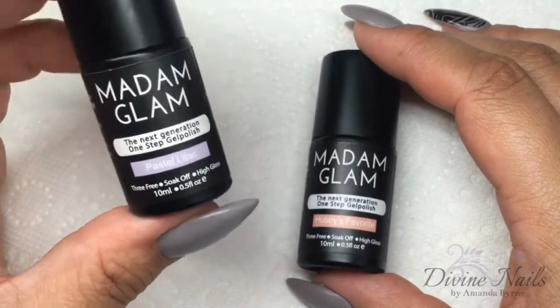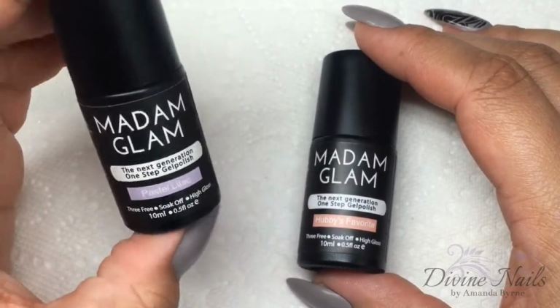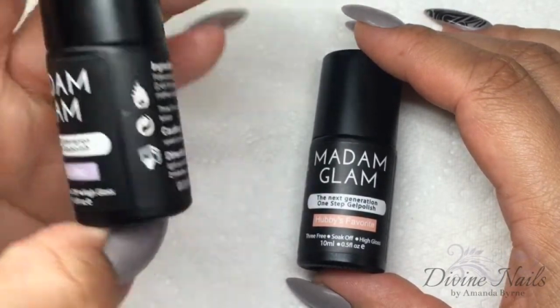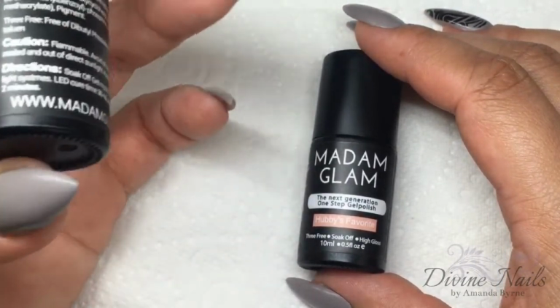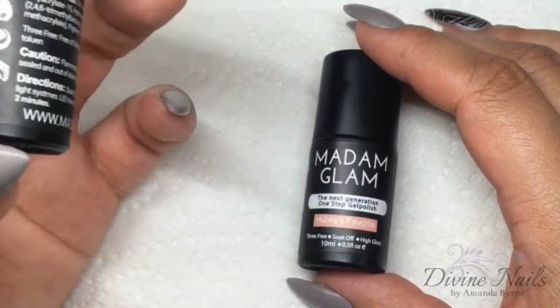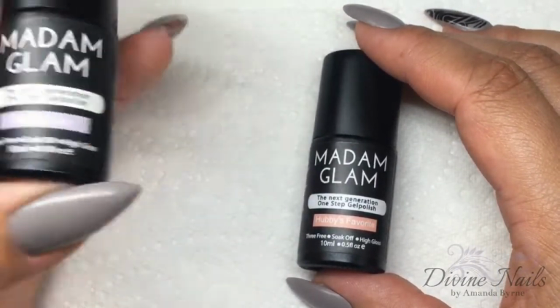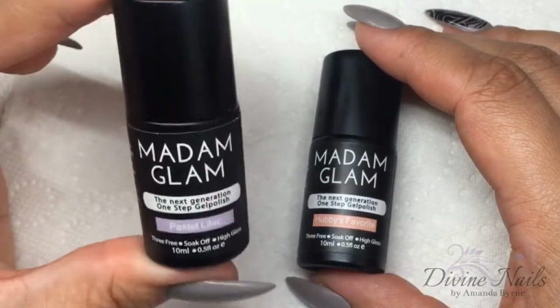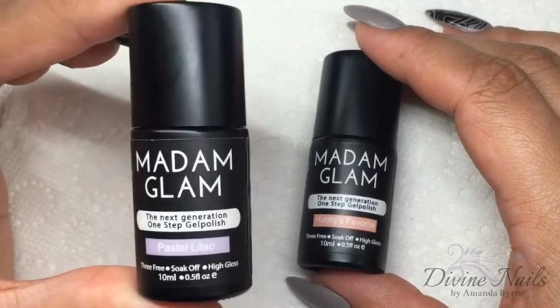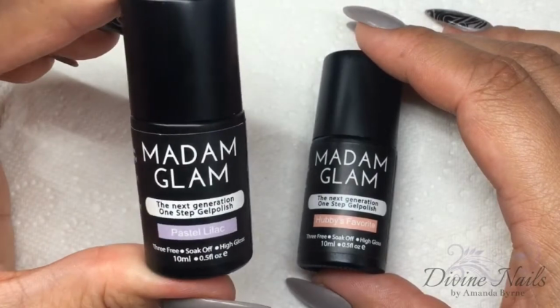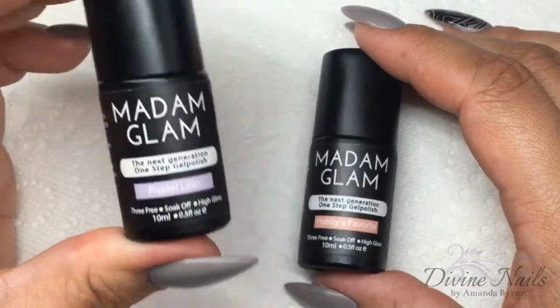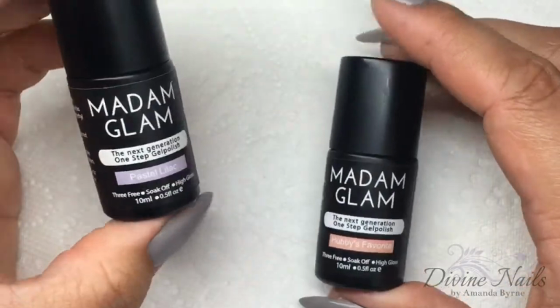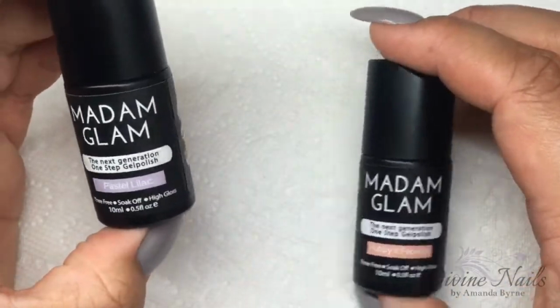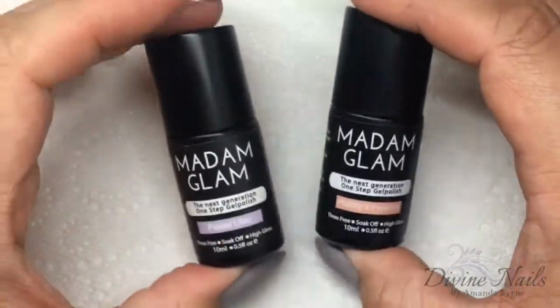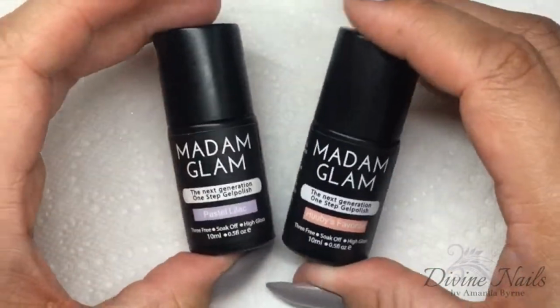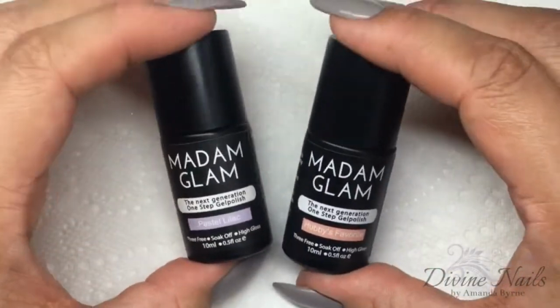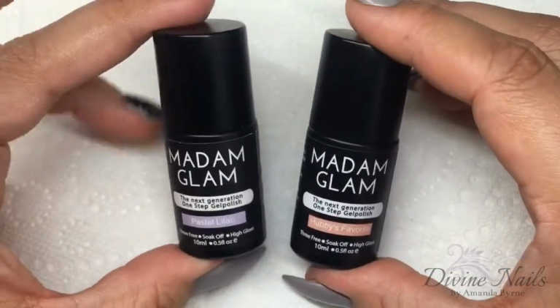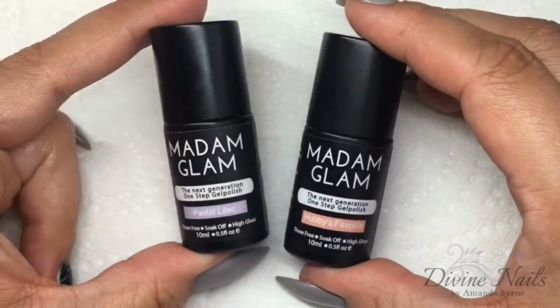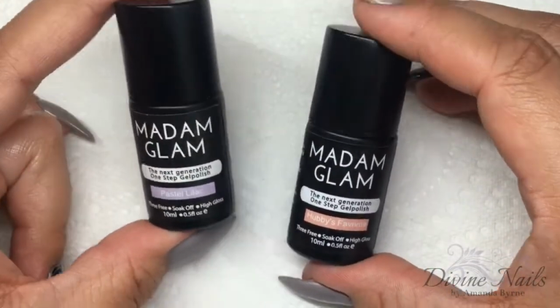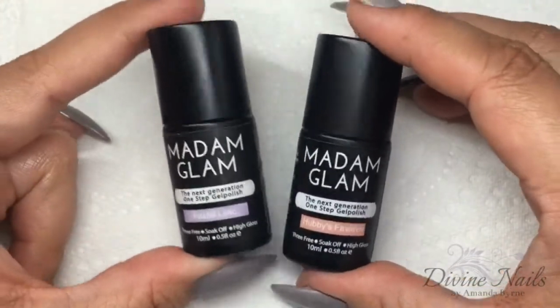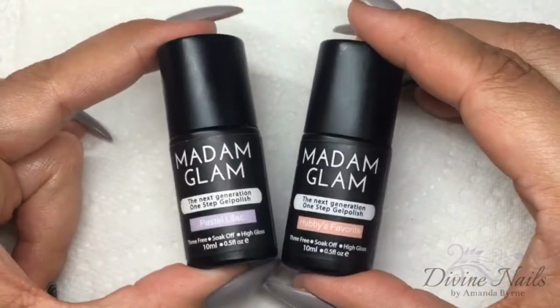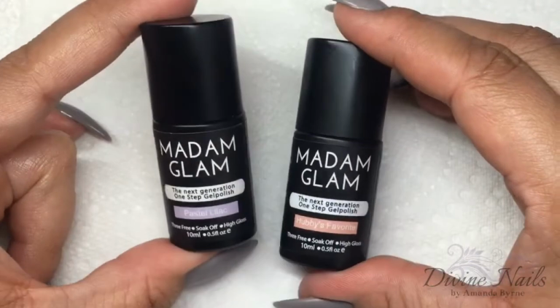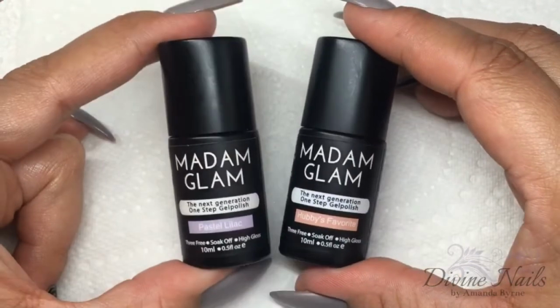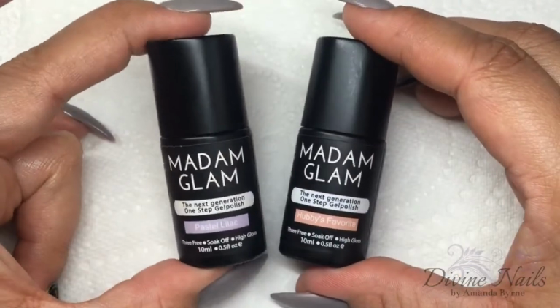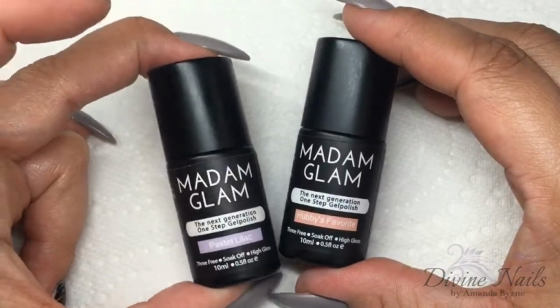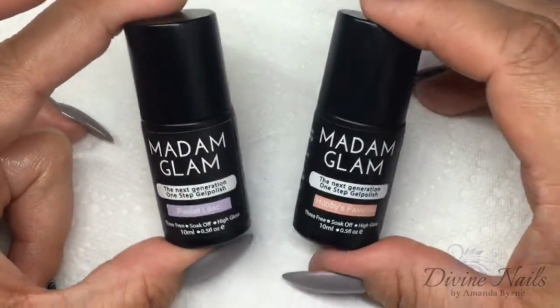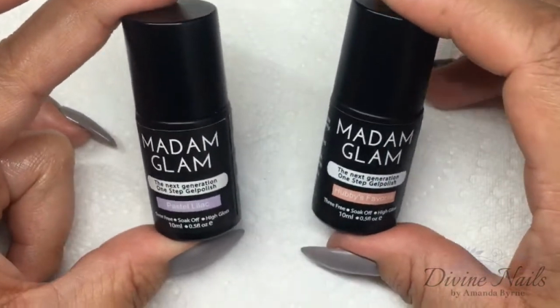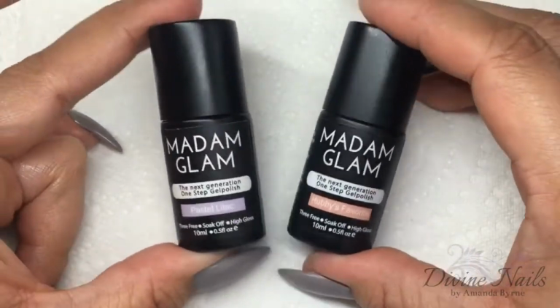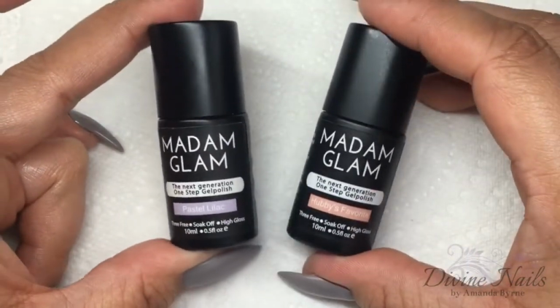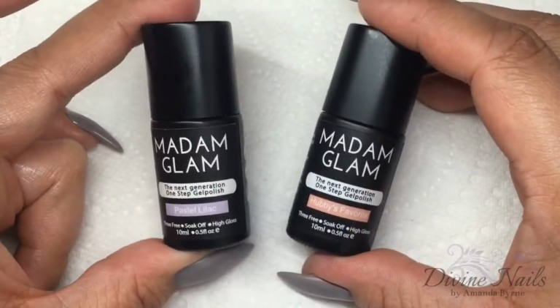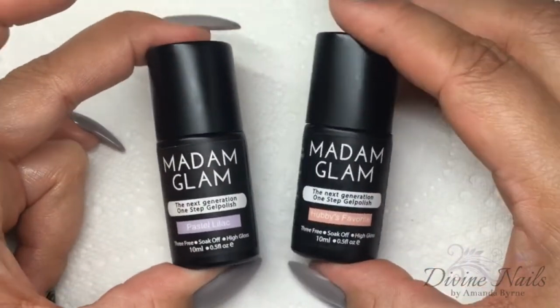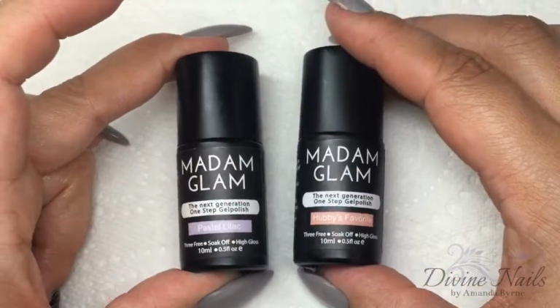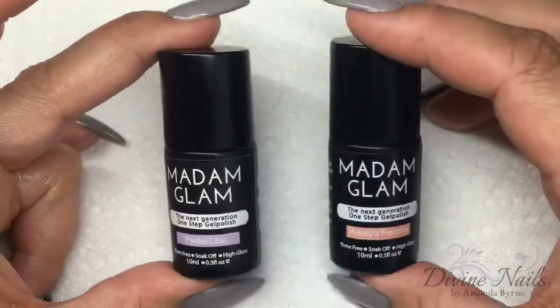They leave a perfect shine. So what I'm going to do is just do a couple of swatches so you can see the consistency of them and how nicely they apply, and I'll meet you back at the end of the video.